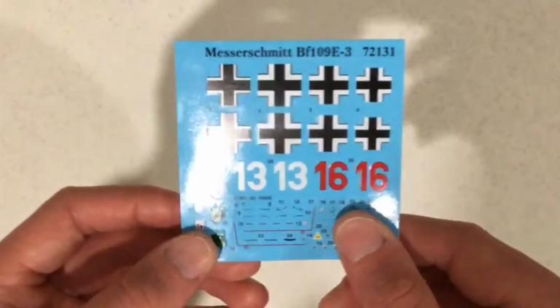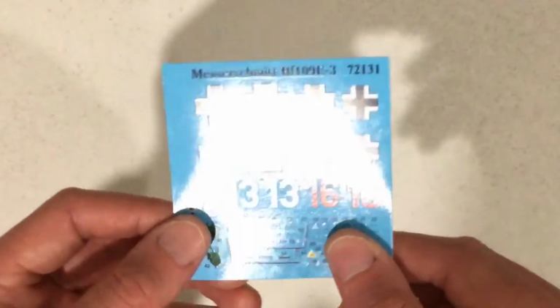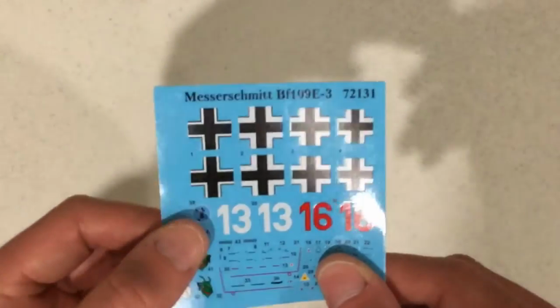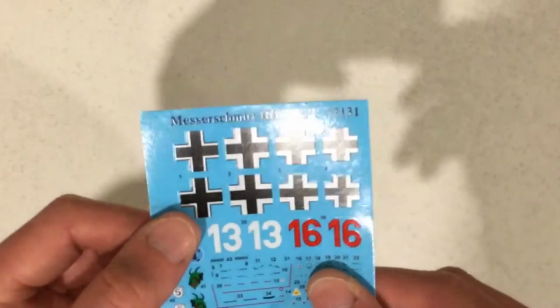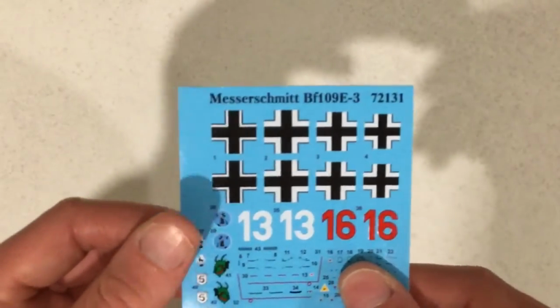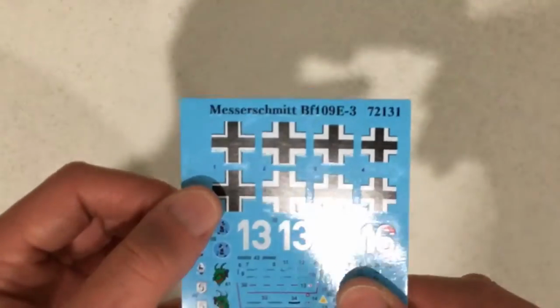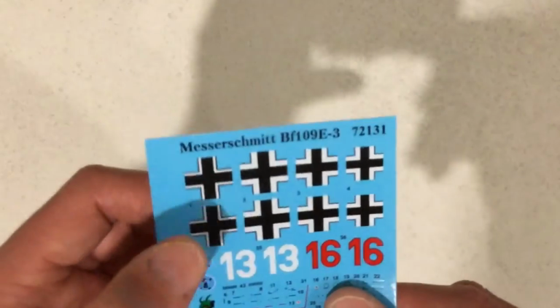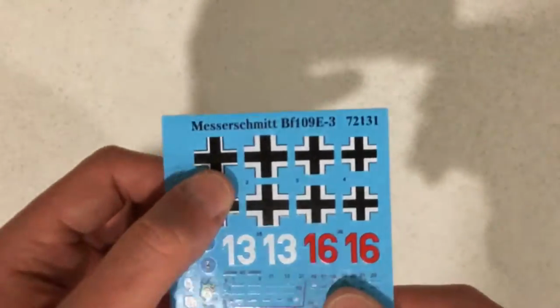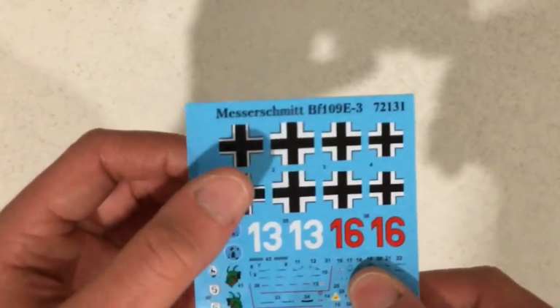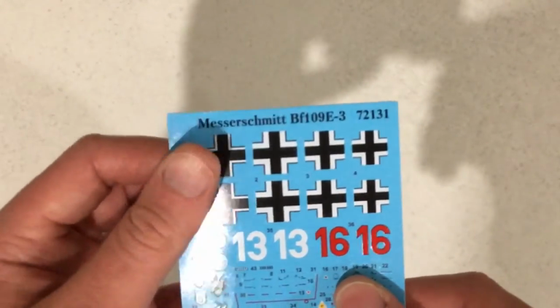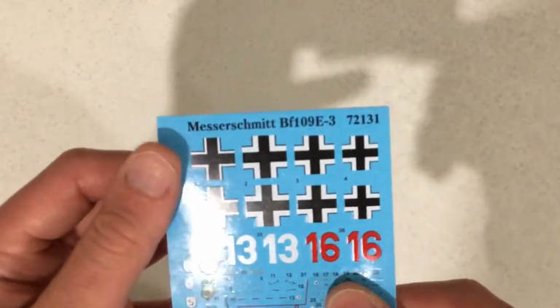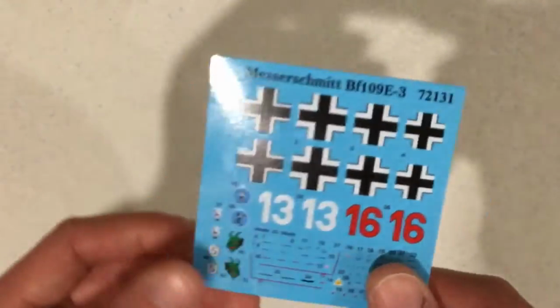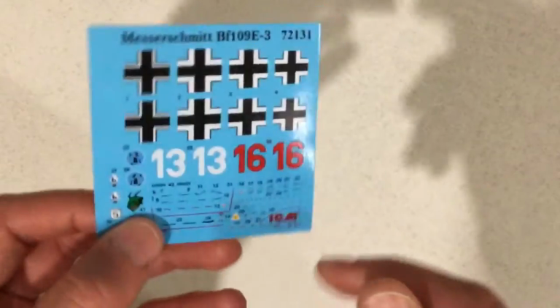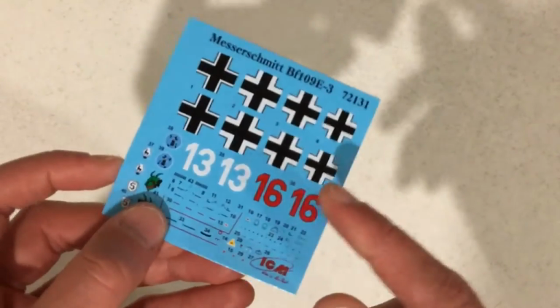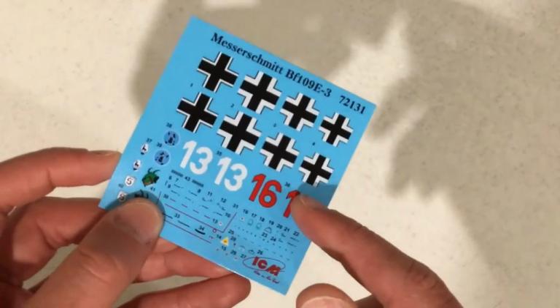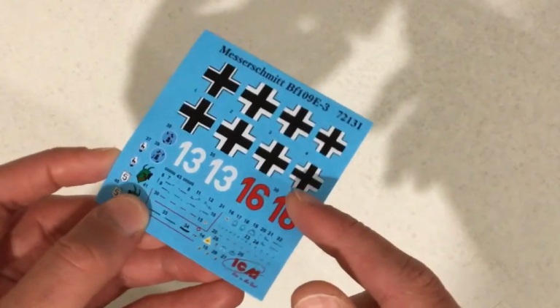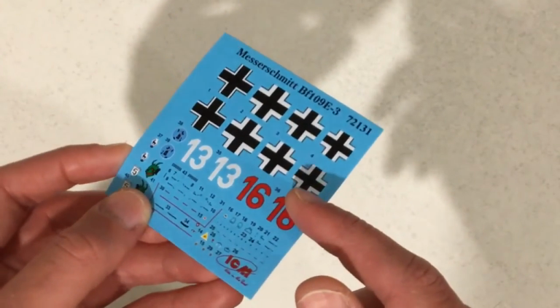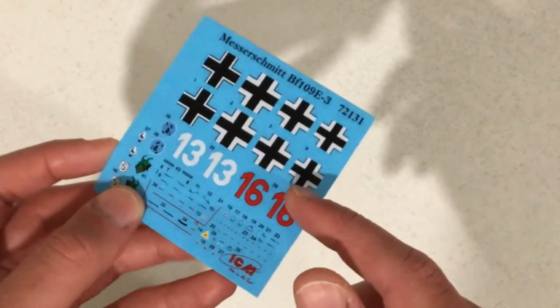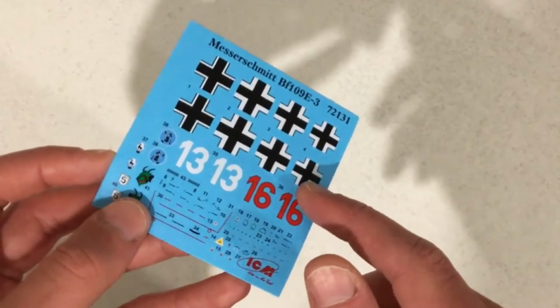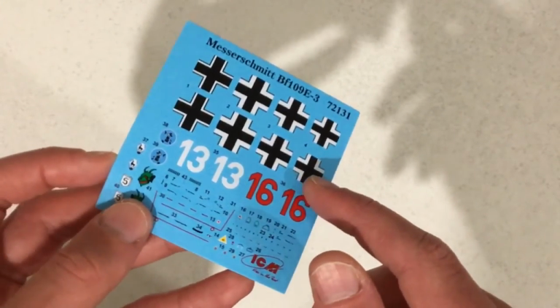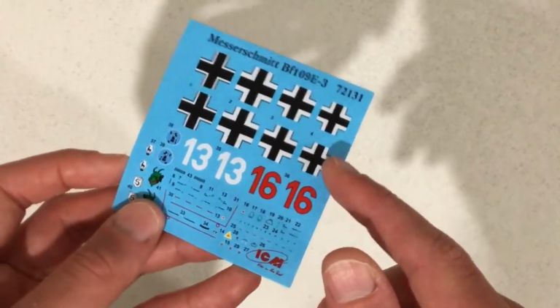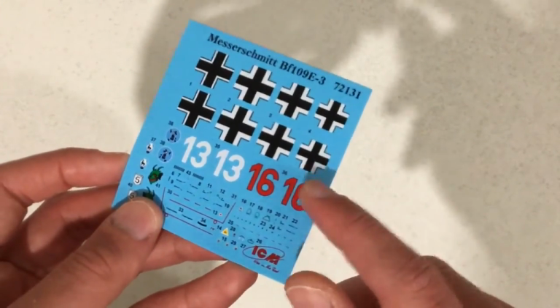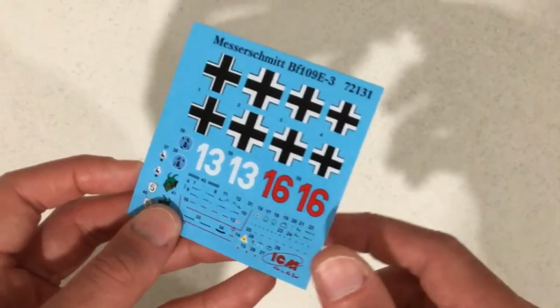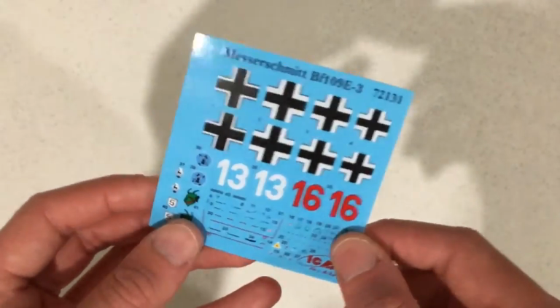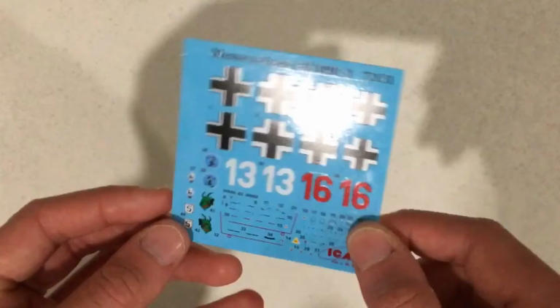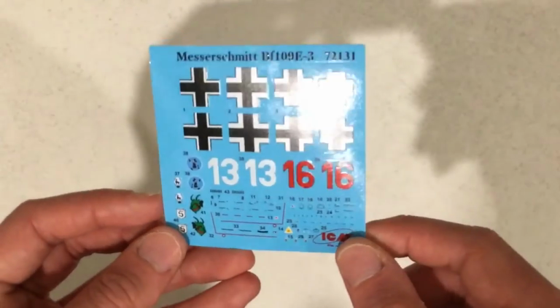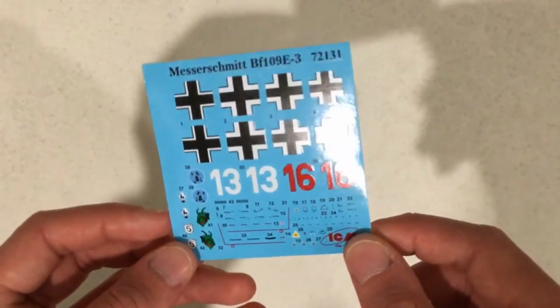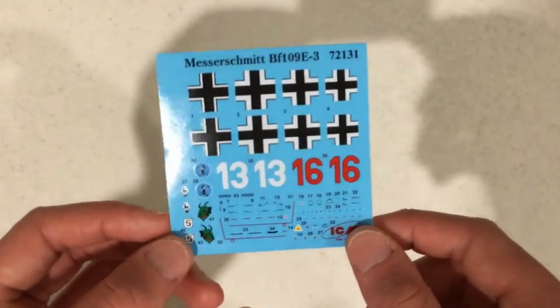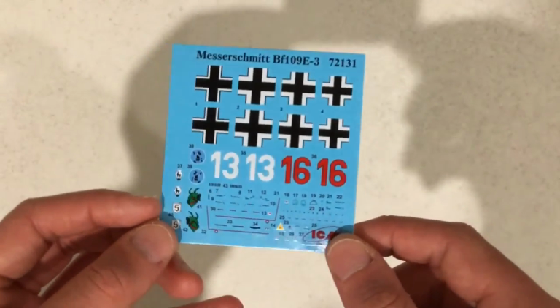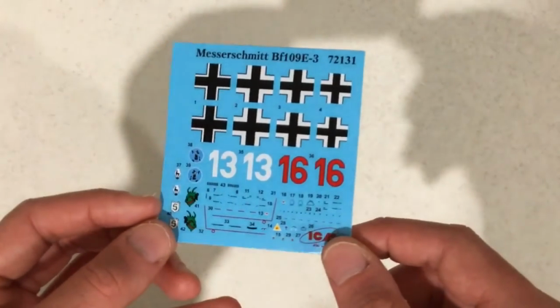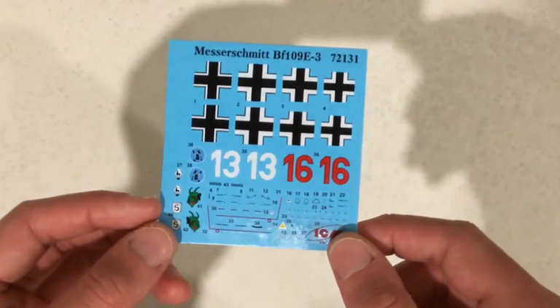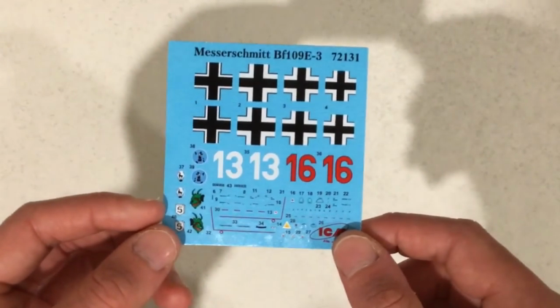The transfer sheet does feel very sticky. If you know who makes these ICM transfers I would like to know, but hopefully they will go on quite good to the model.